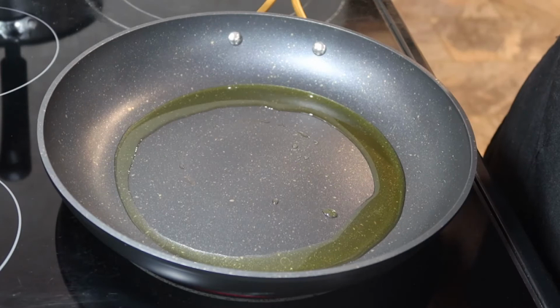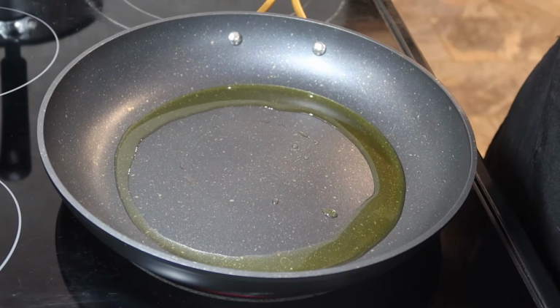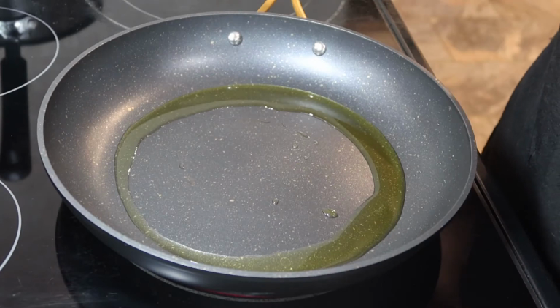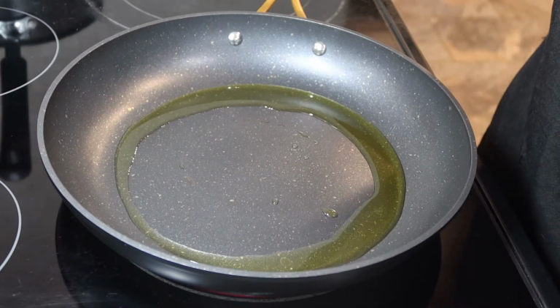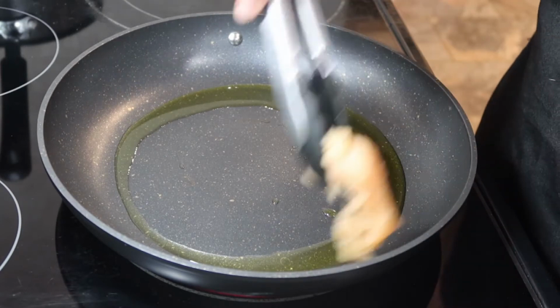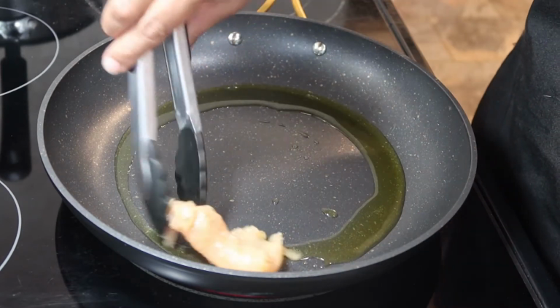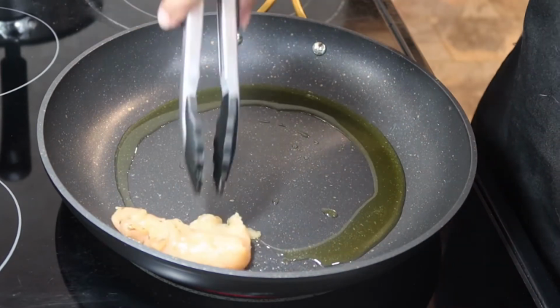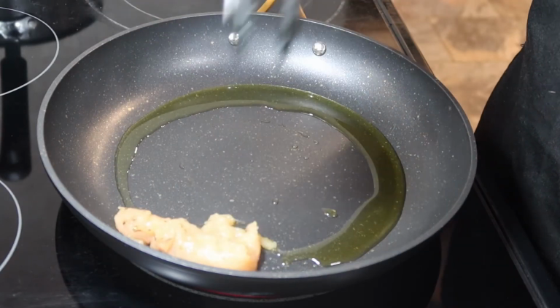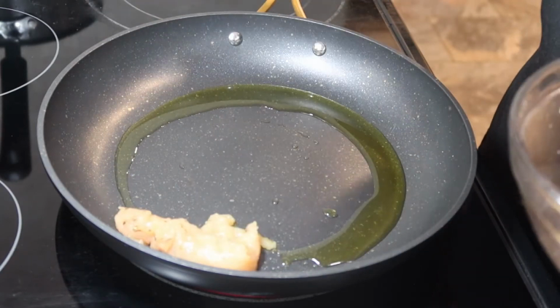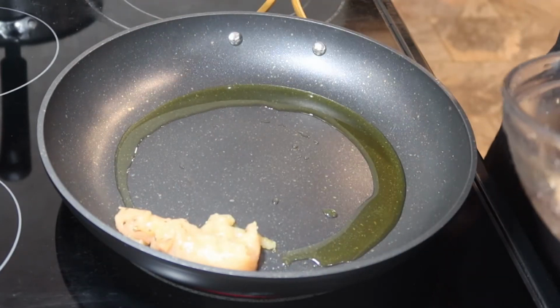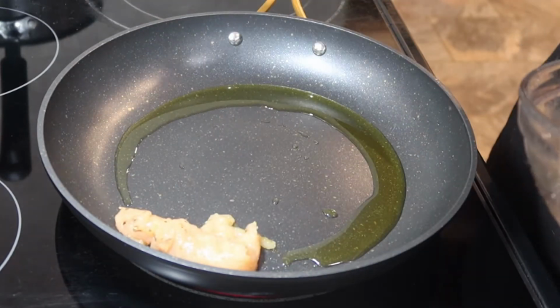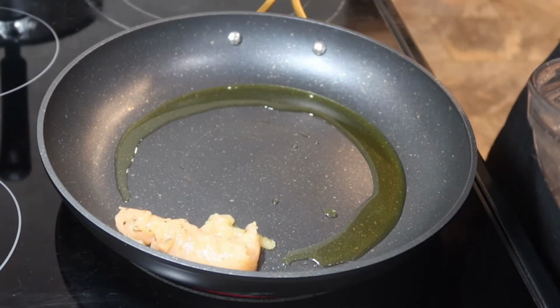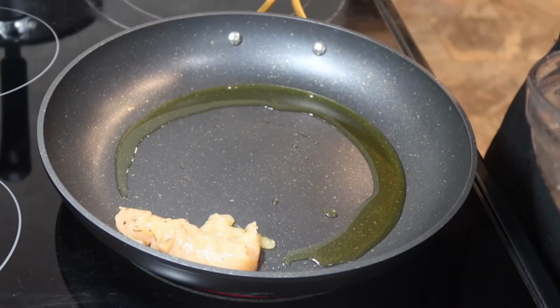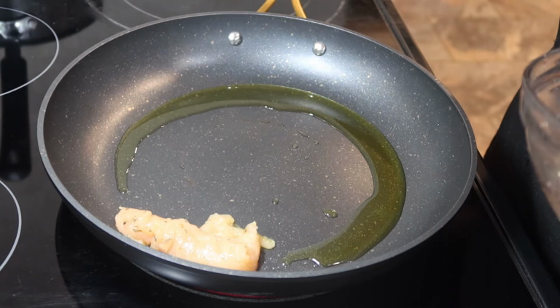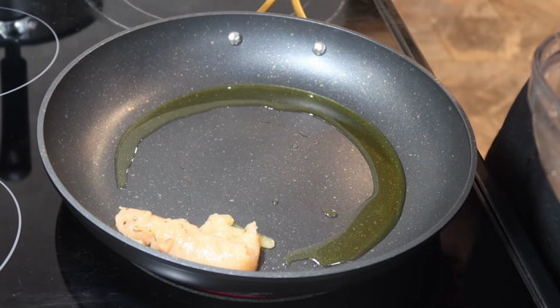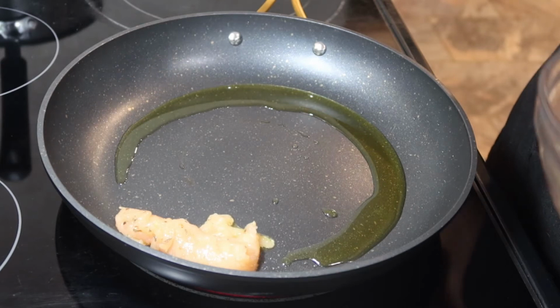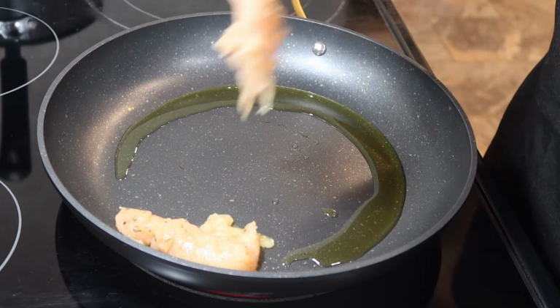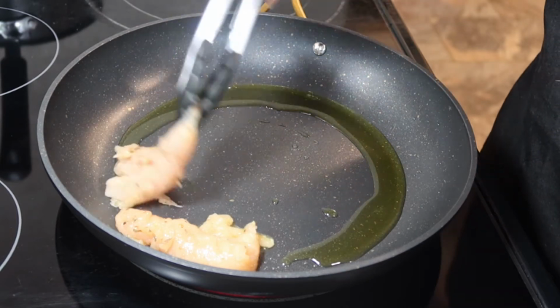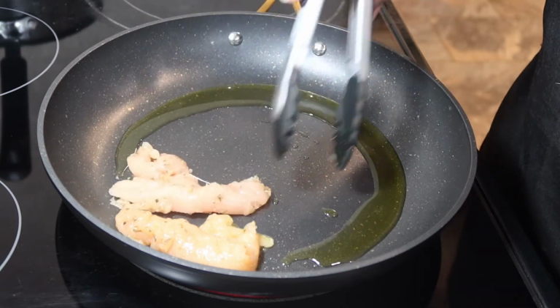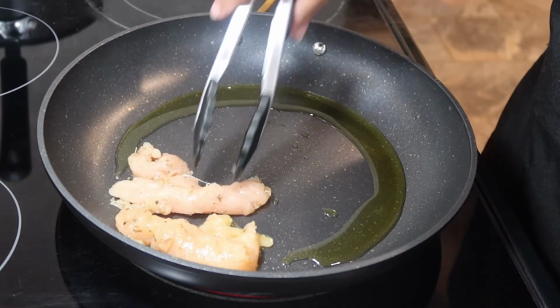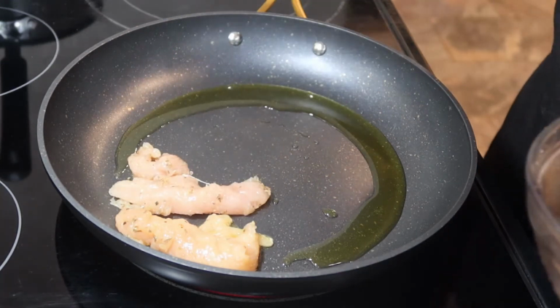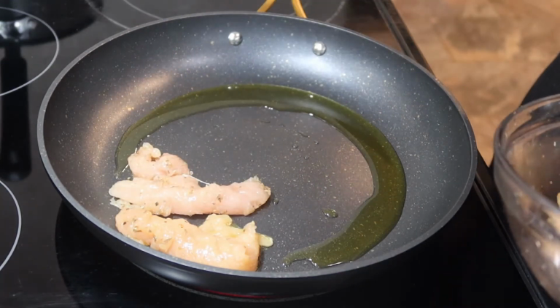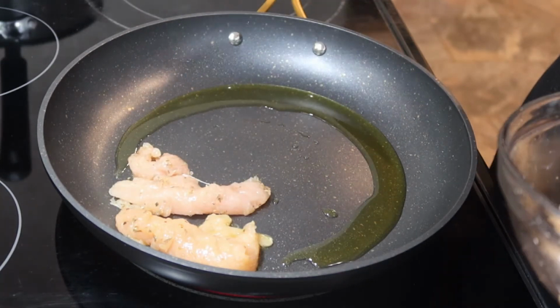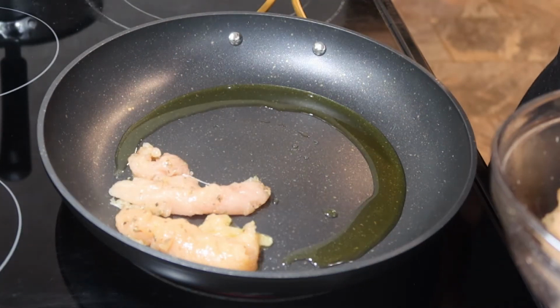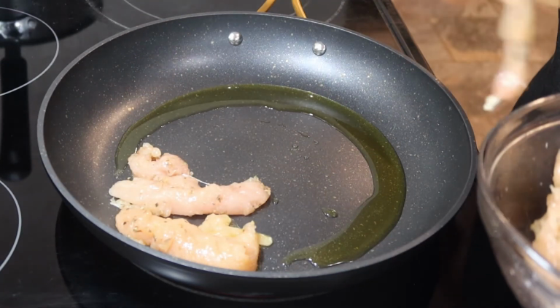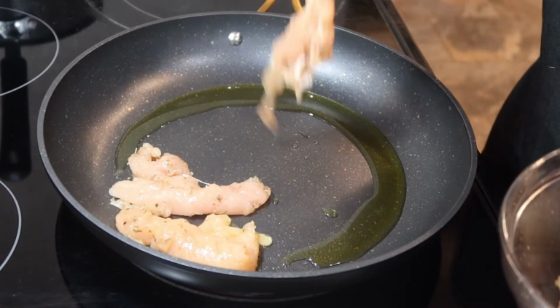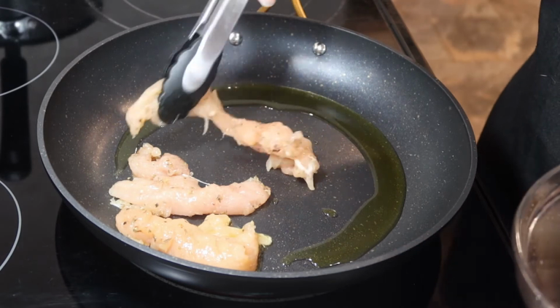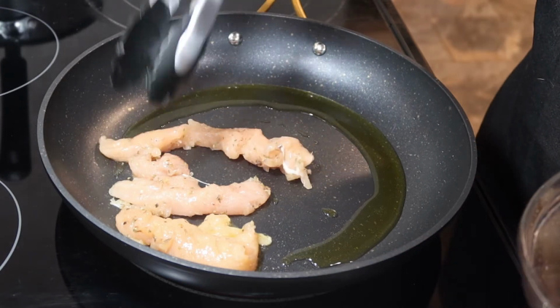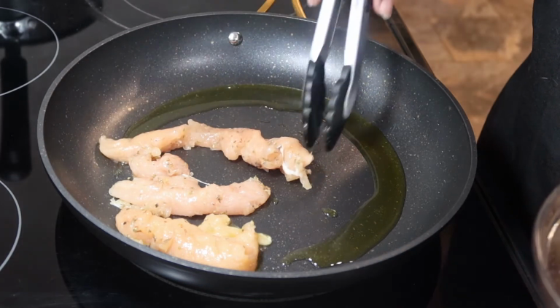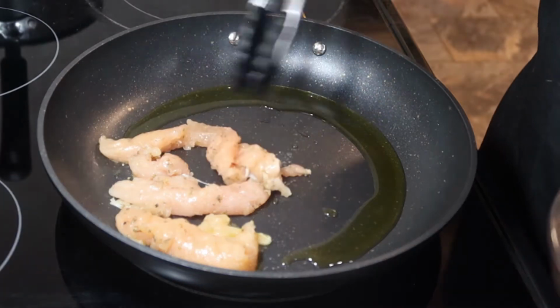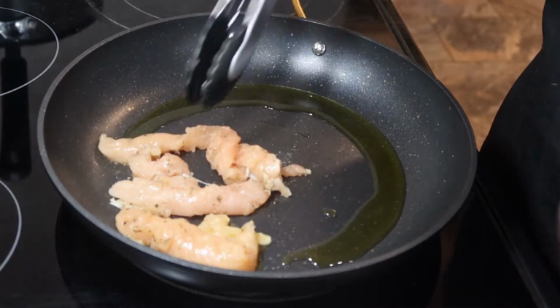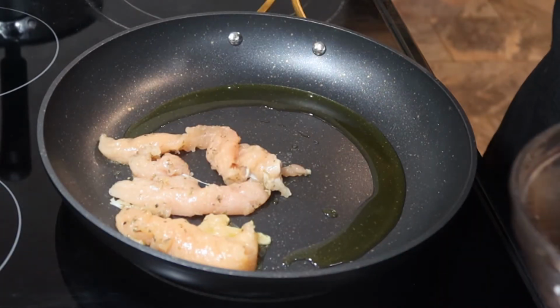Now I'm going to put my tenderloins in to brown. Before you cook your tenderloins, you want to make sure that you take that tendon out of your tenderloins.